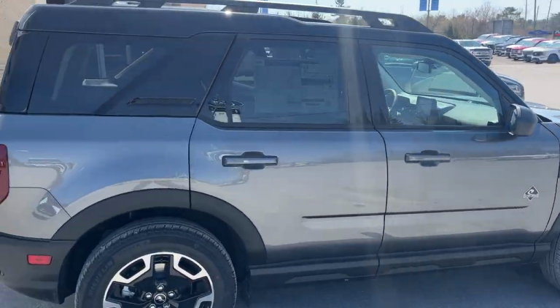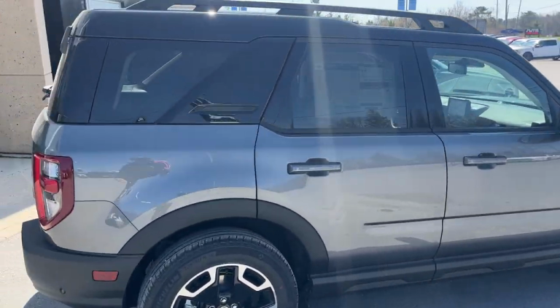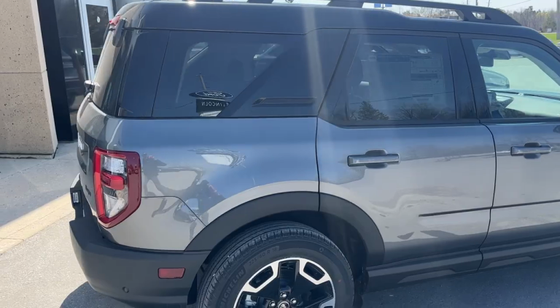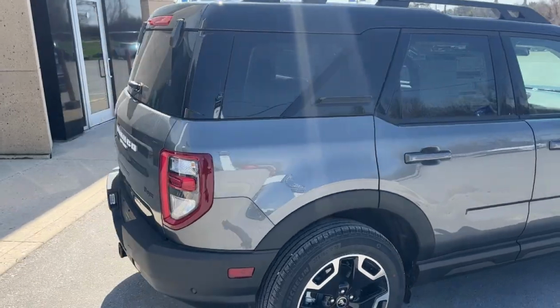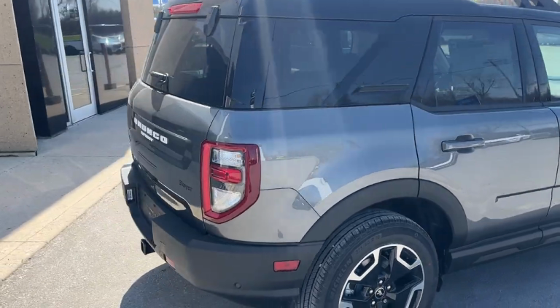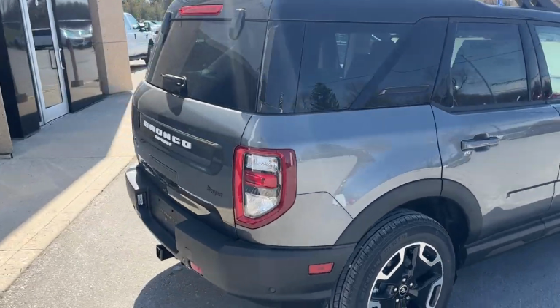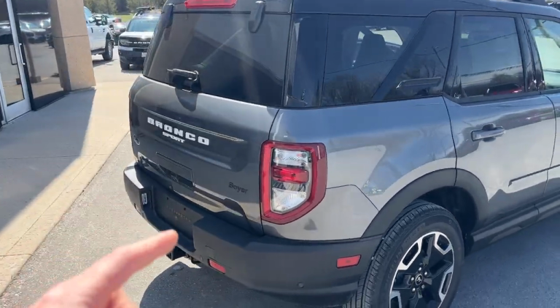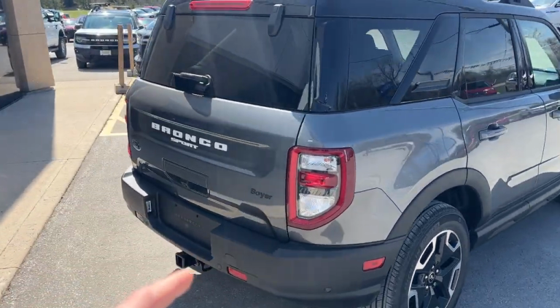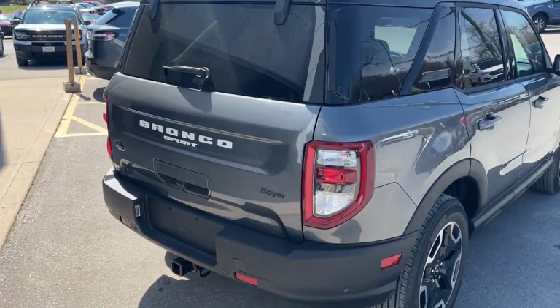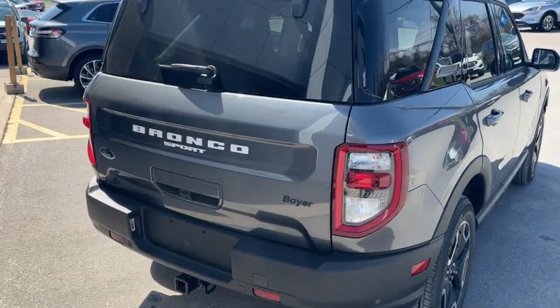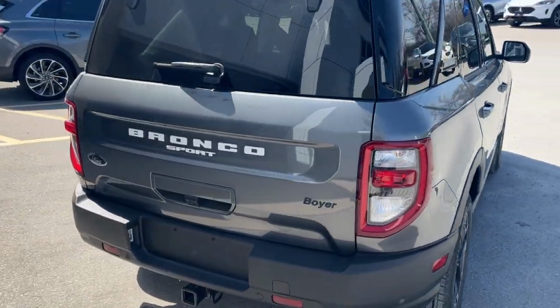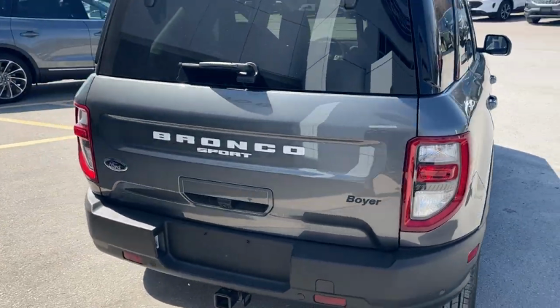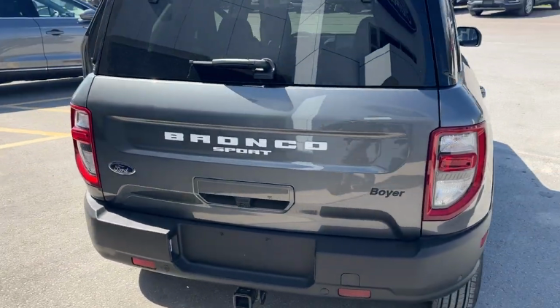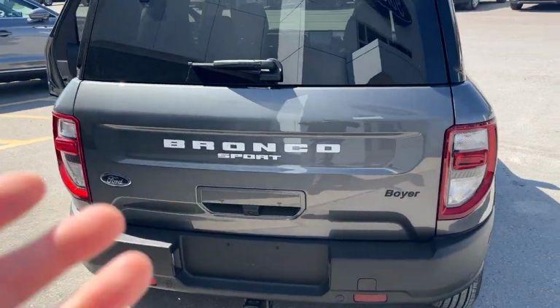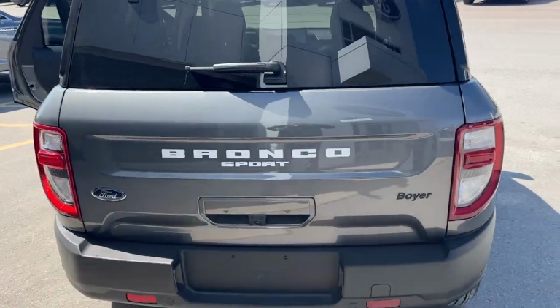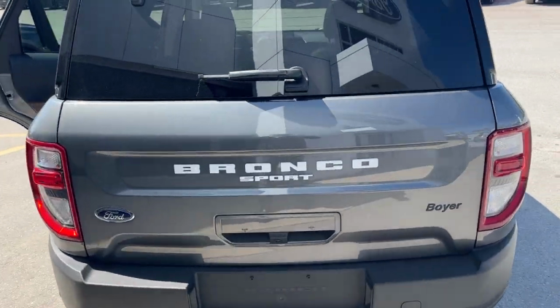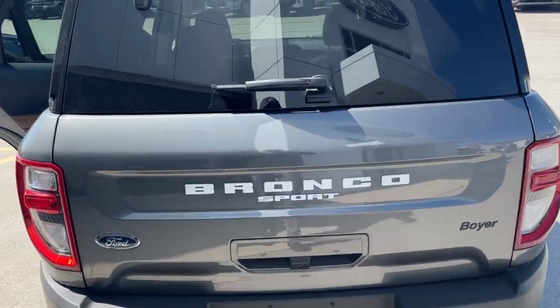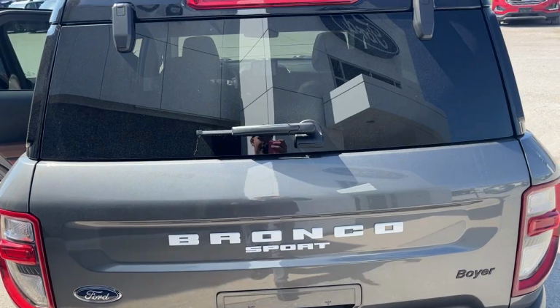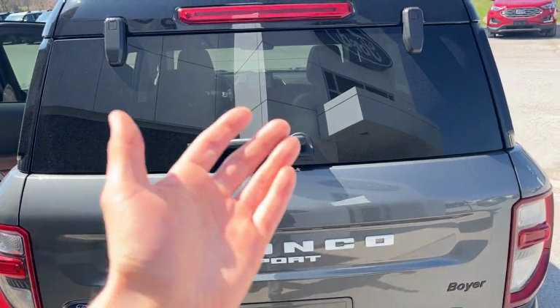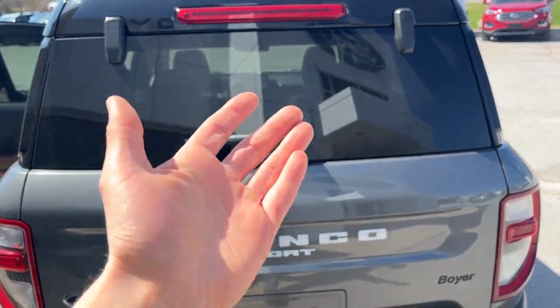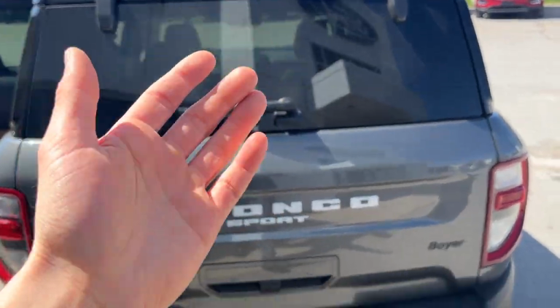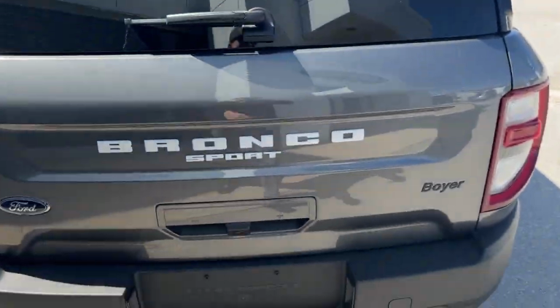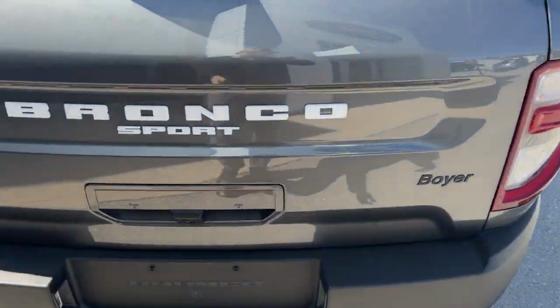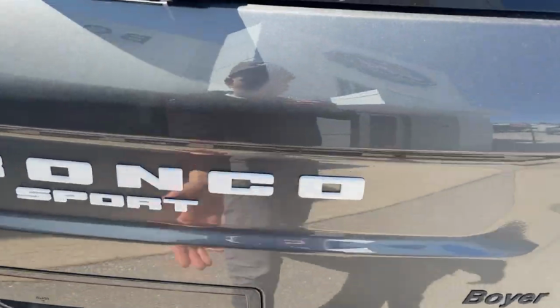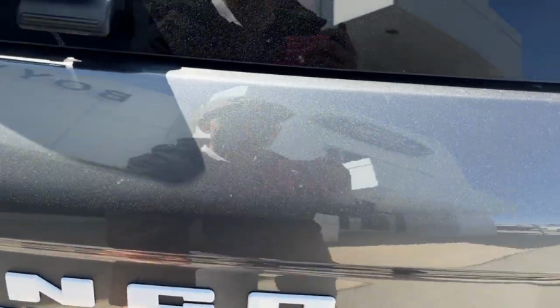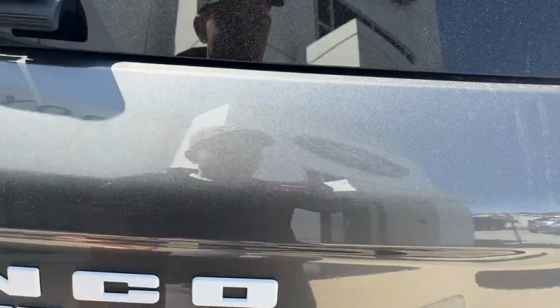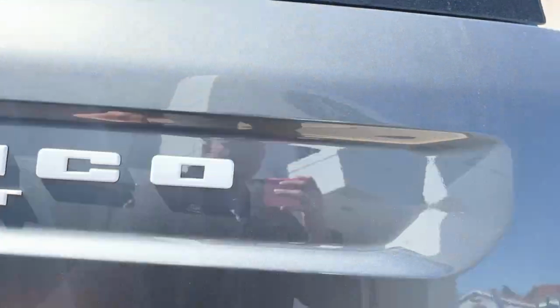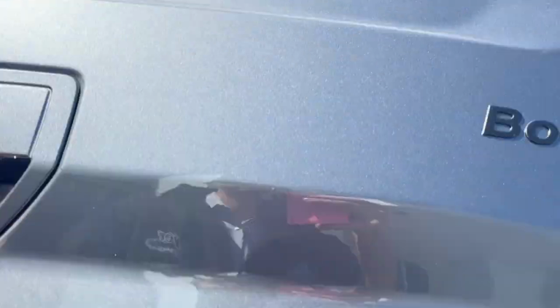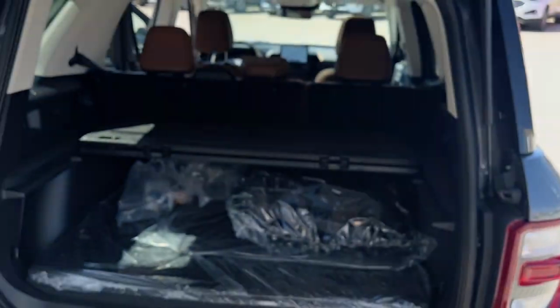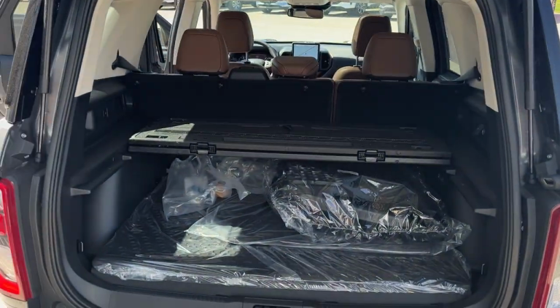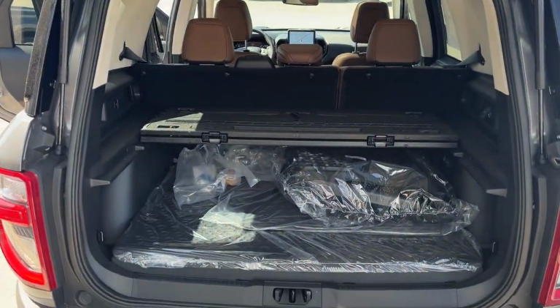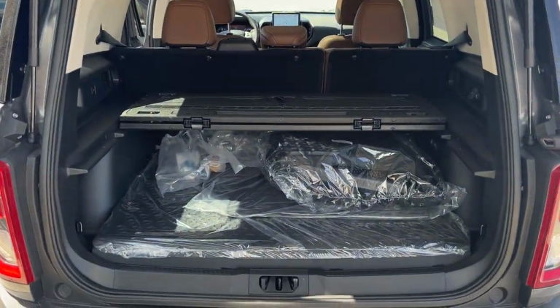Coming around to the back, this one does have the Class 2 trailer tow package, and you also have your reverse parking sensors. The glass portion does lift up, or you can open the entire back.